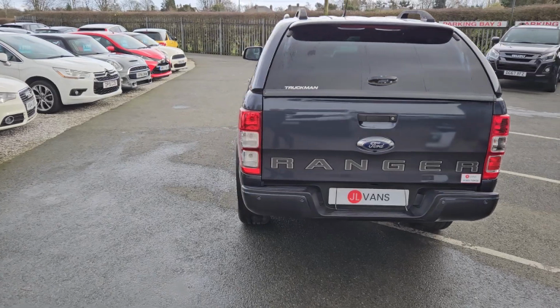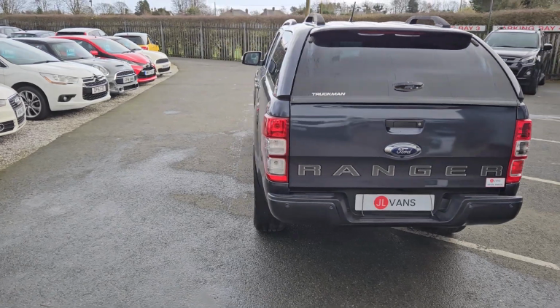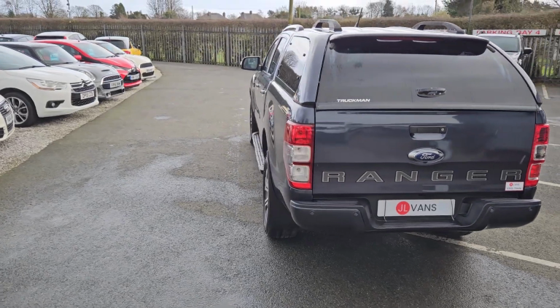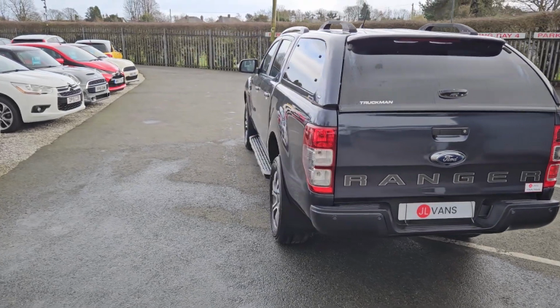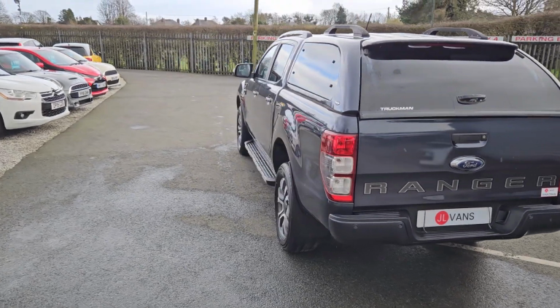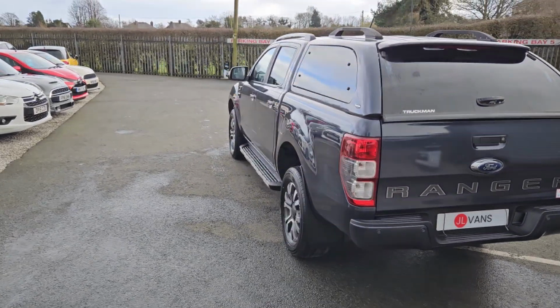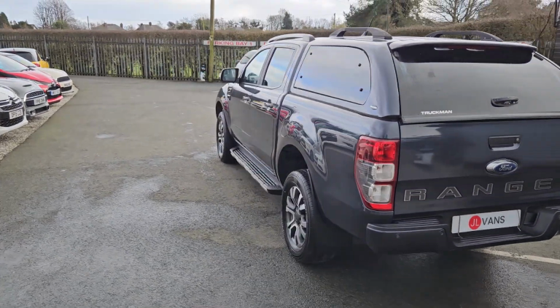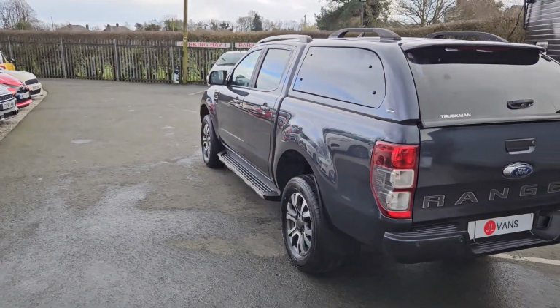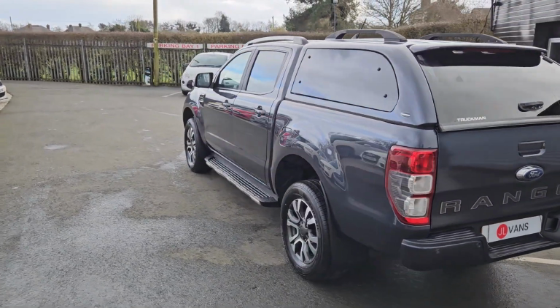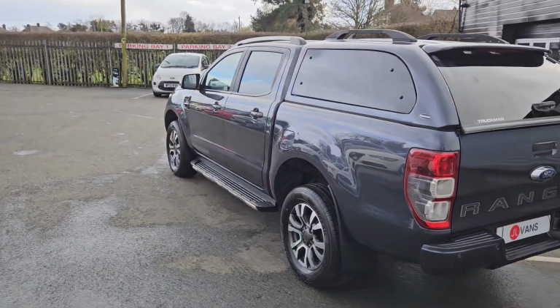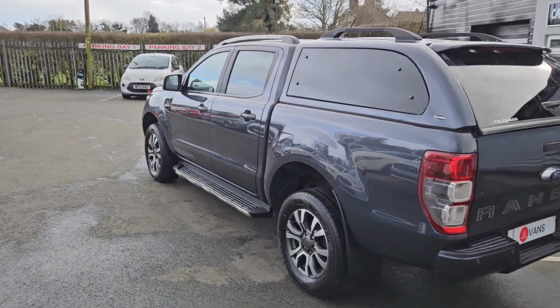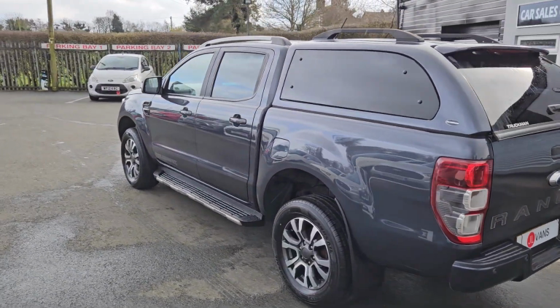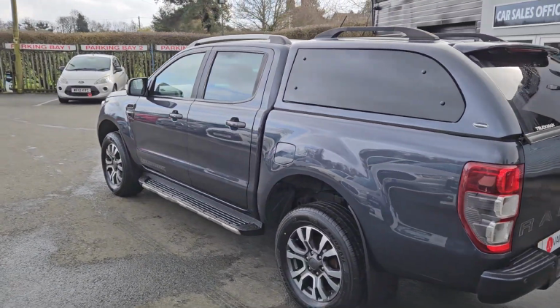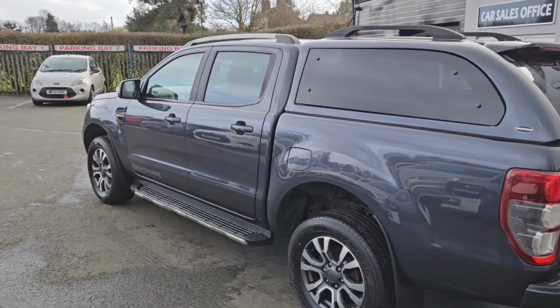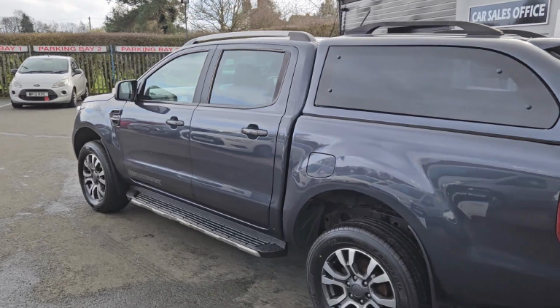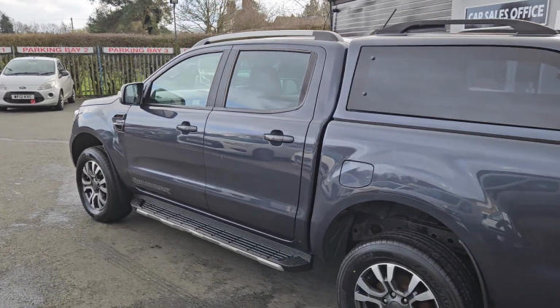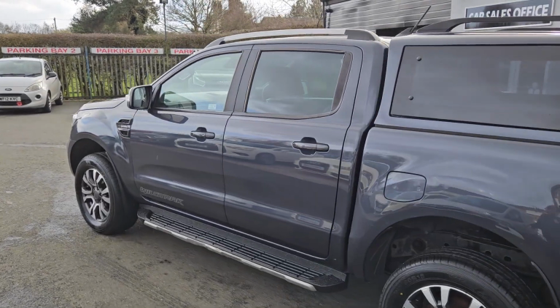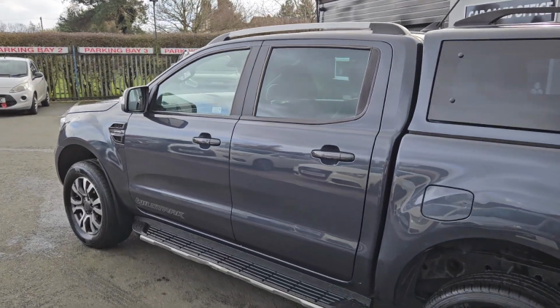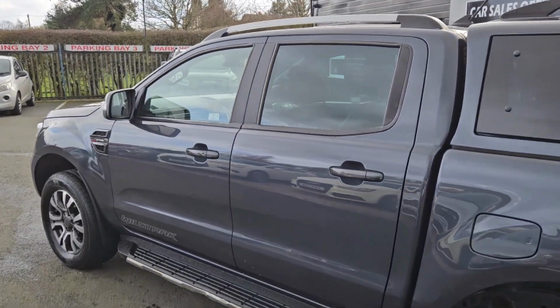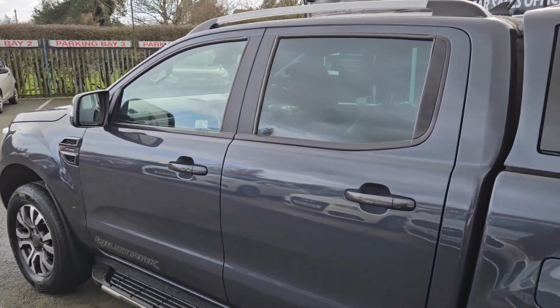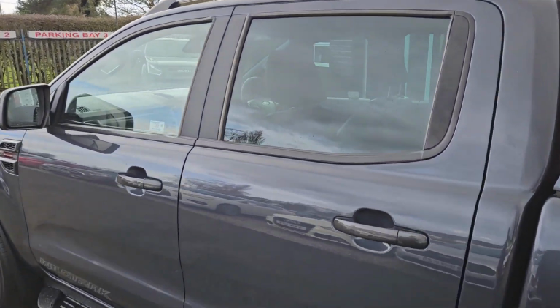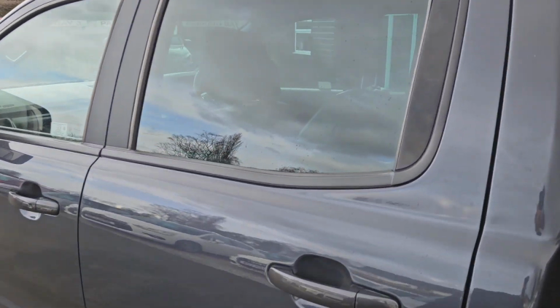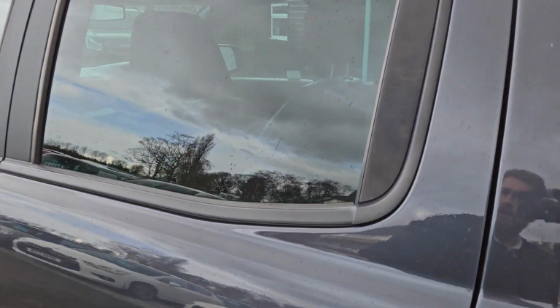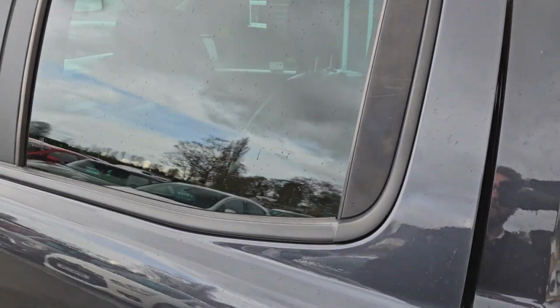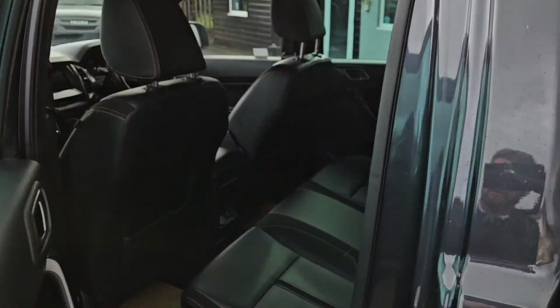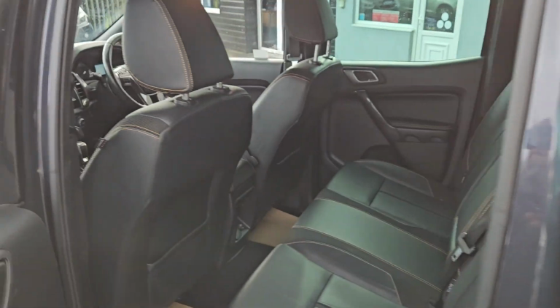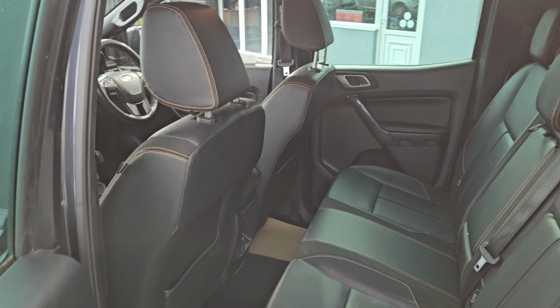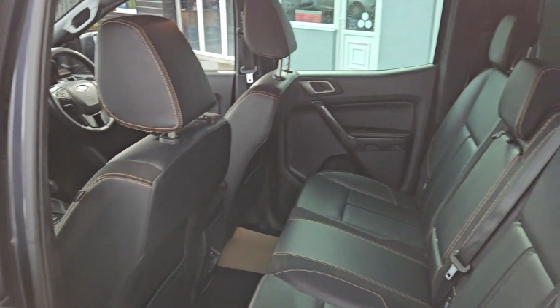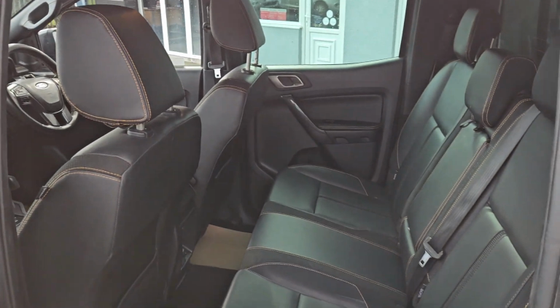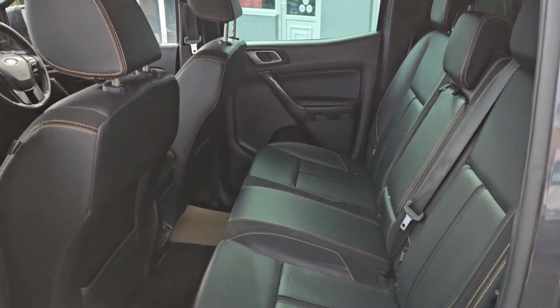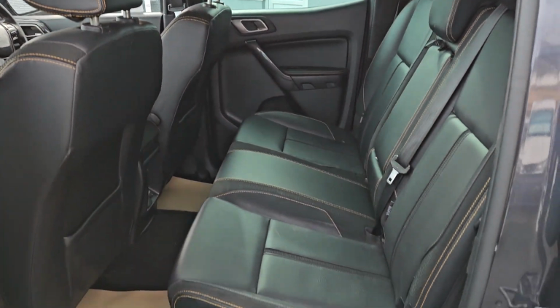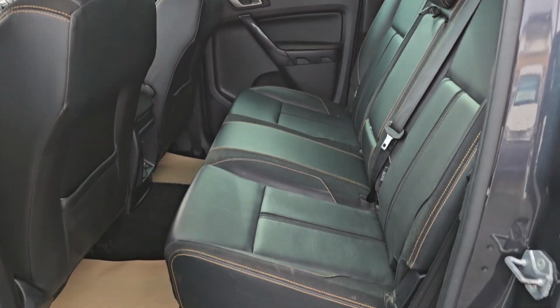A very quick walk around. This is a 69-registration Ford Ranger Wildtrack edition with a lovely grey full leather interior inside.